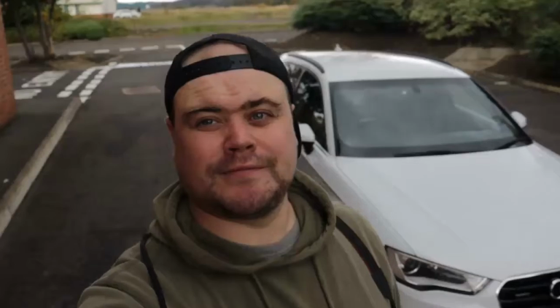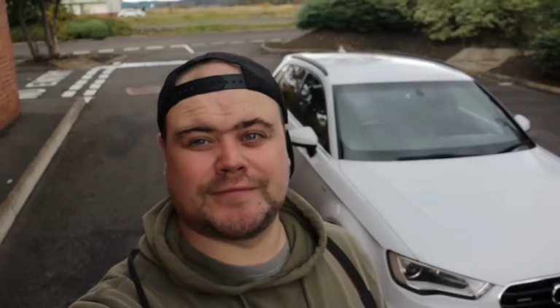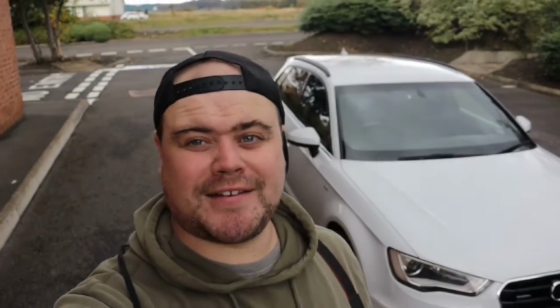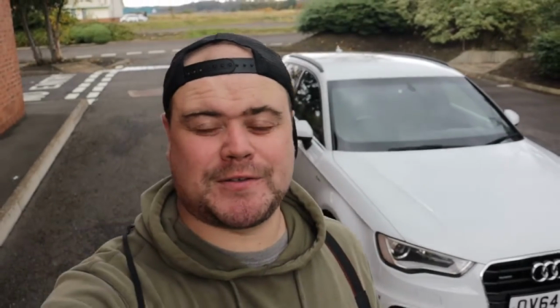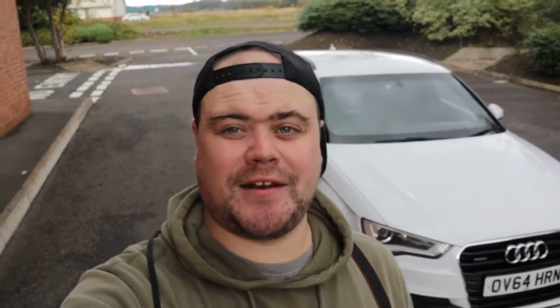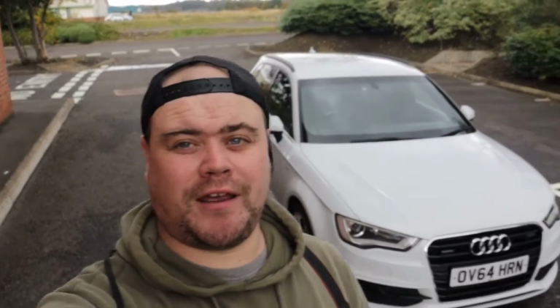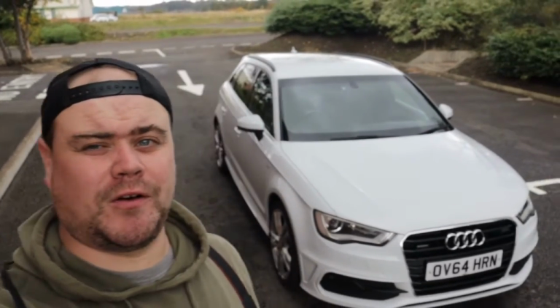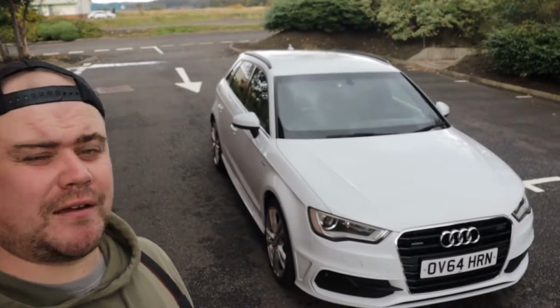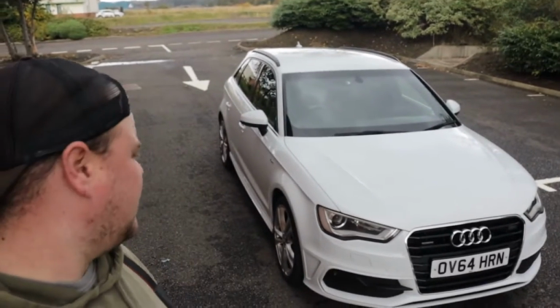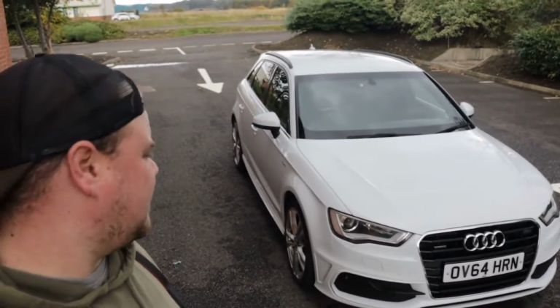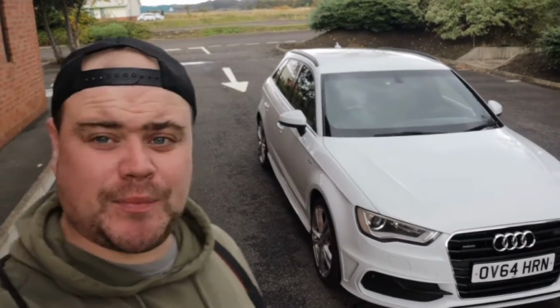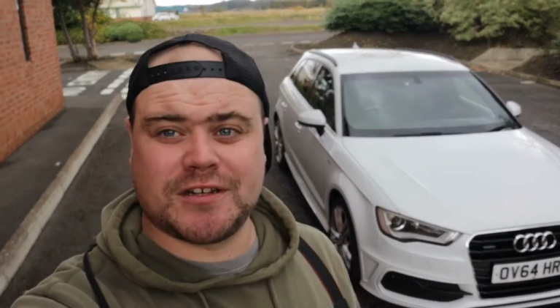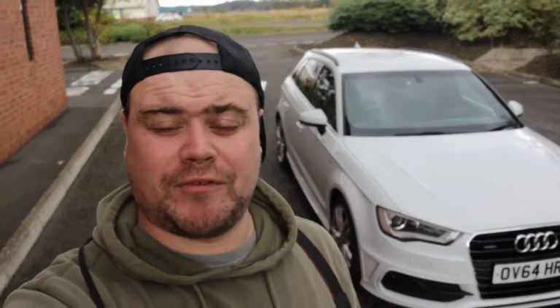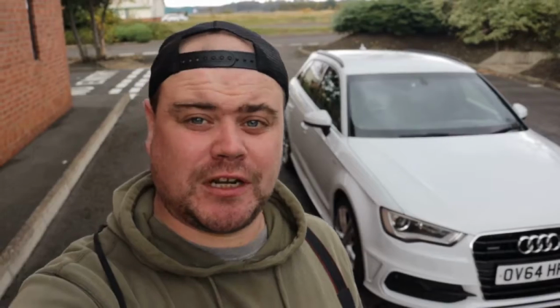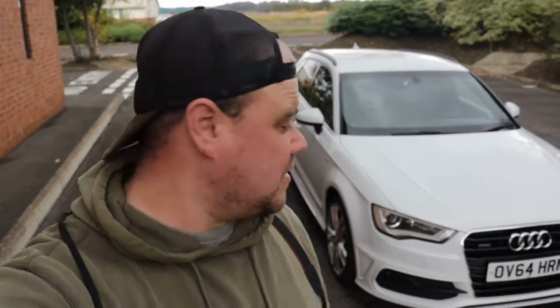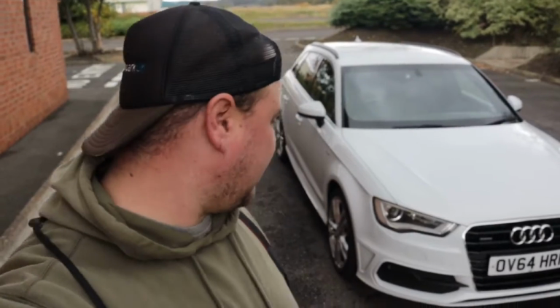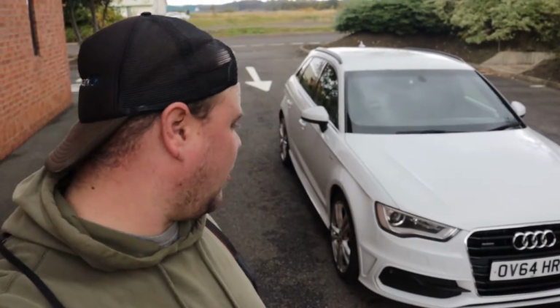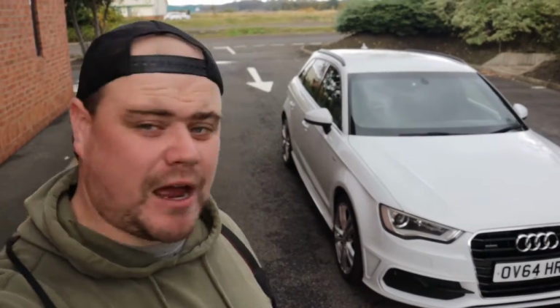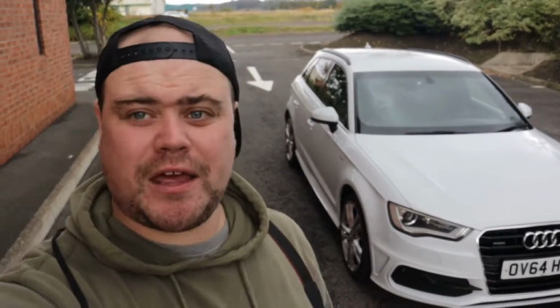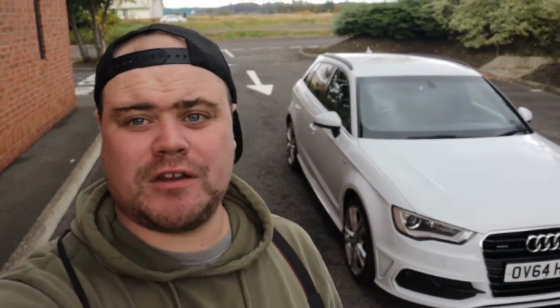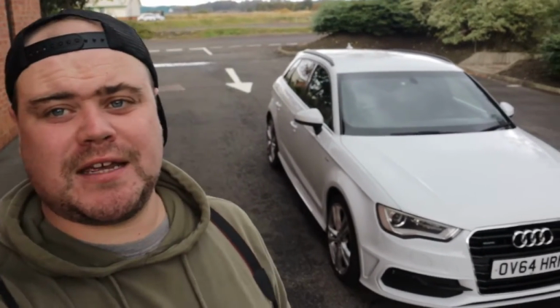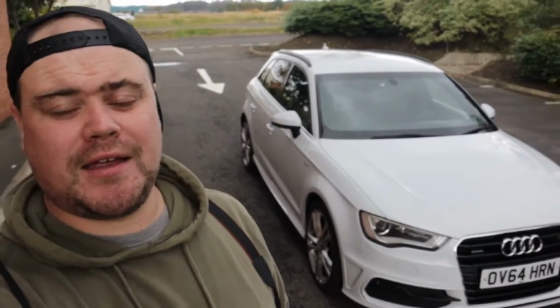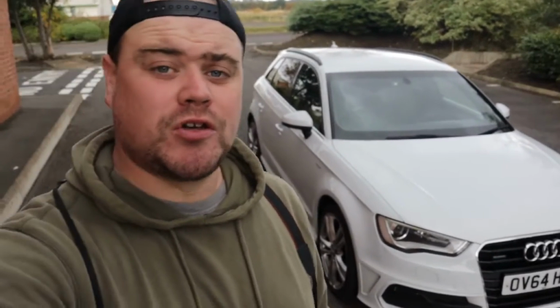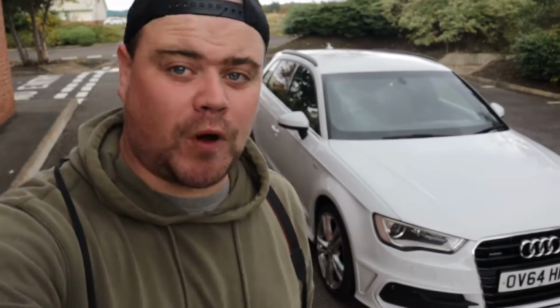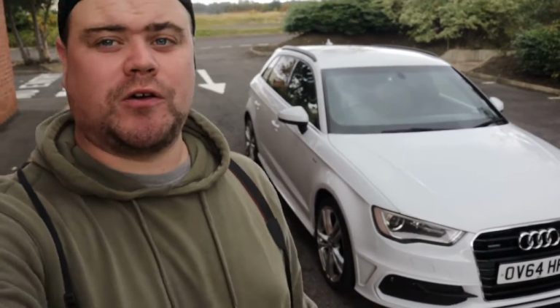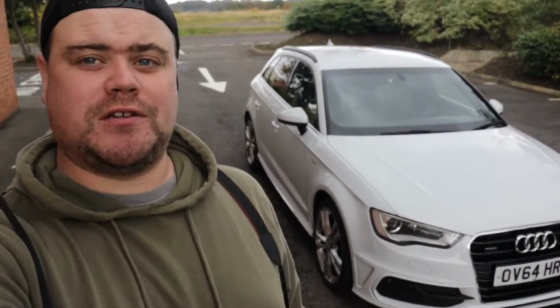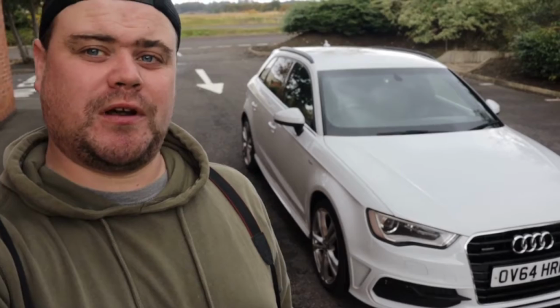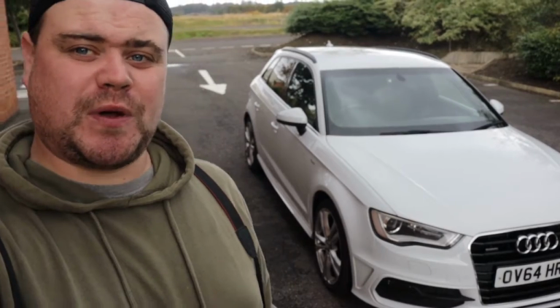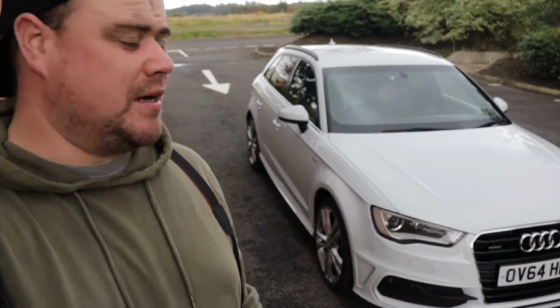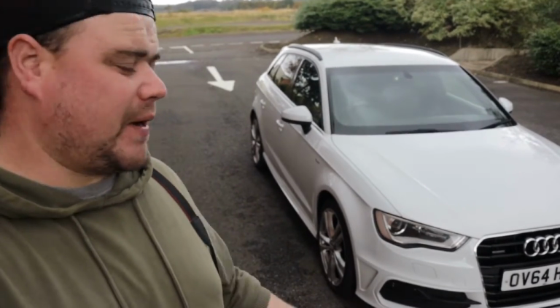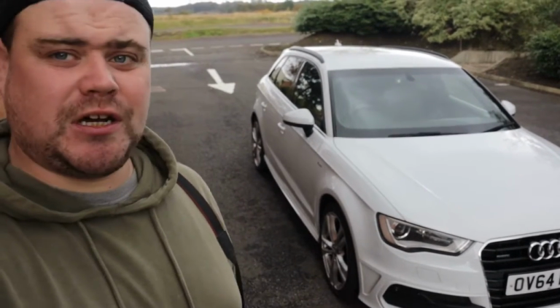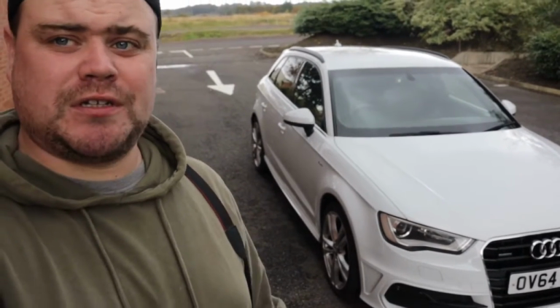Hello, it's me again, Craig at Auto Park. Today being a Sunday, having a bit of a chilled one. We've got an Audi A3 2-litre TDI Sportback, 182 brake horsepower. It's got paddle shift.